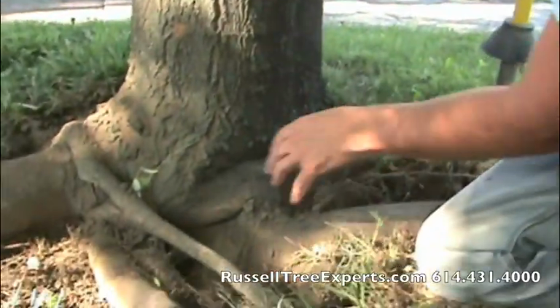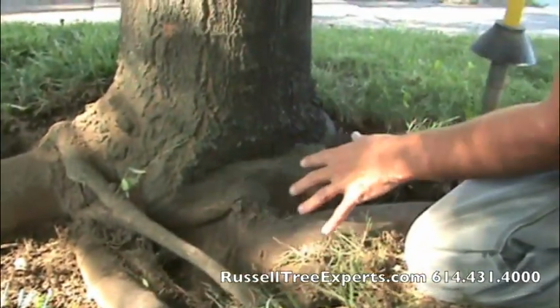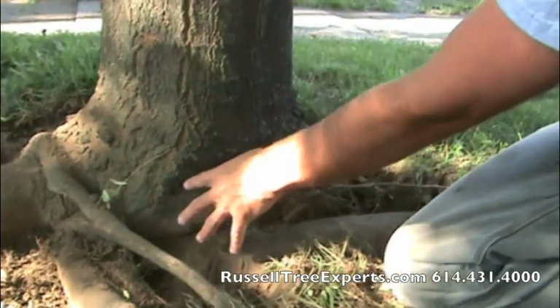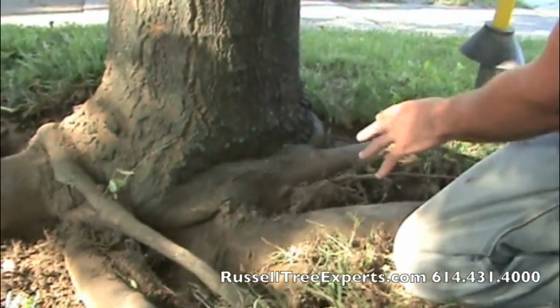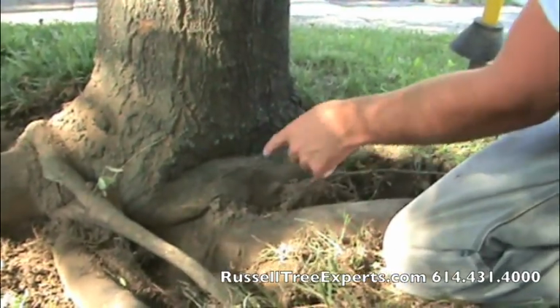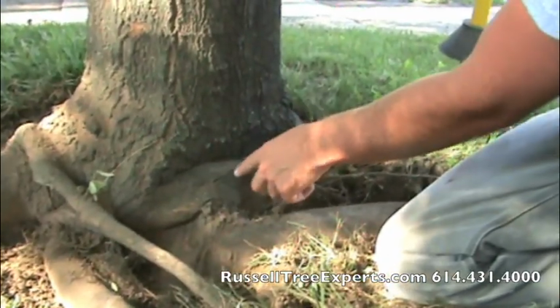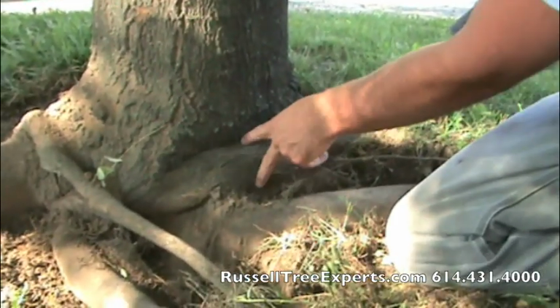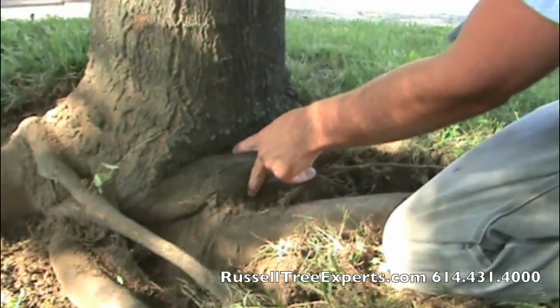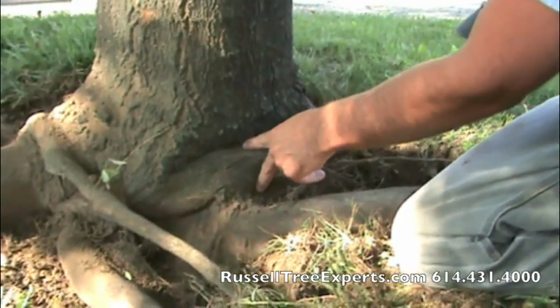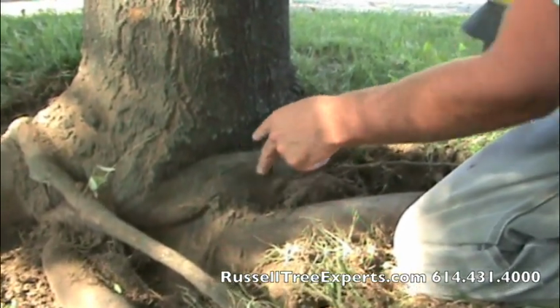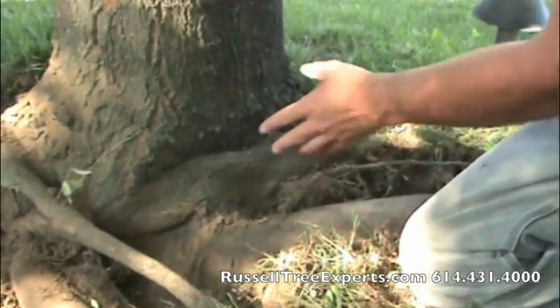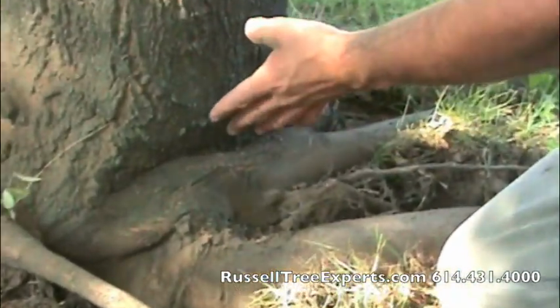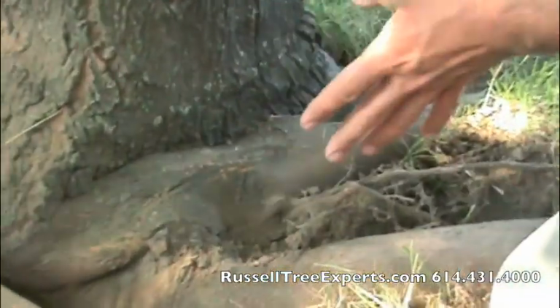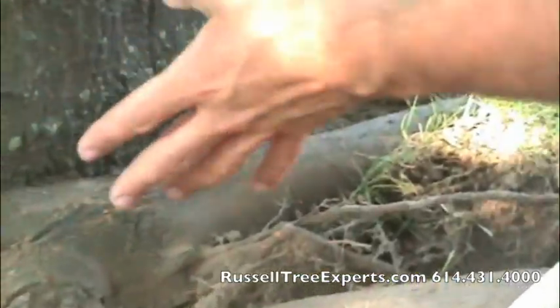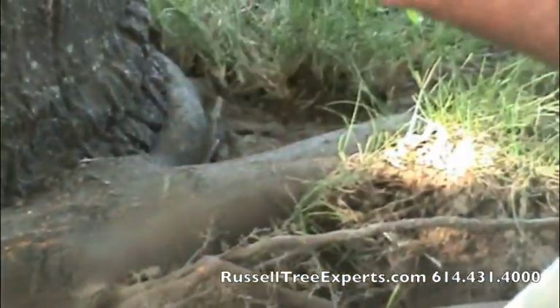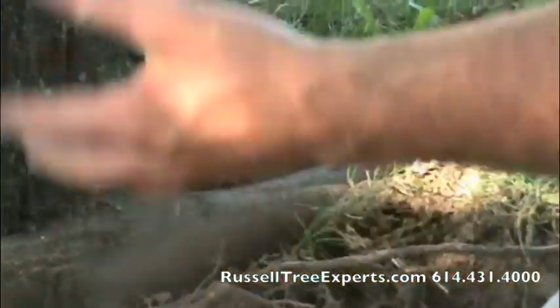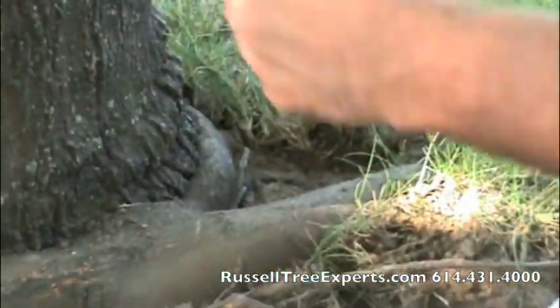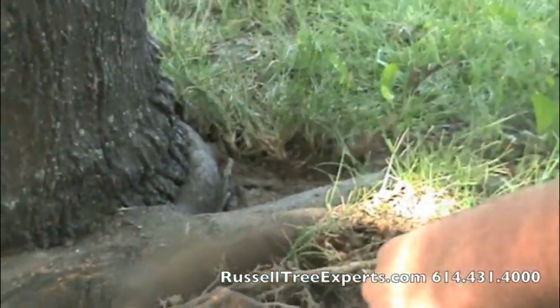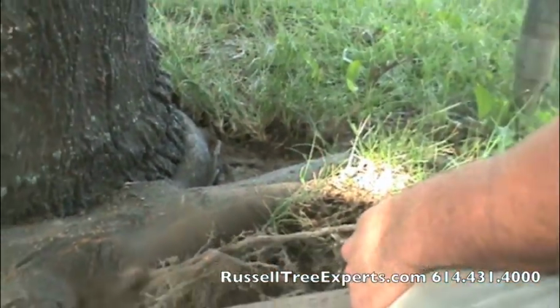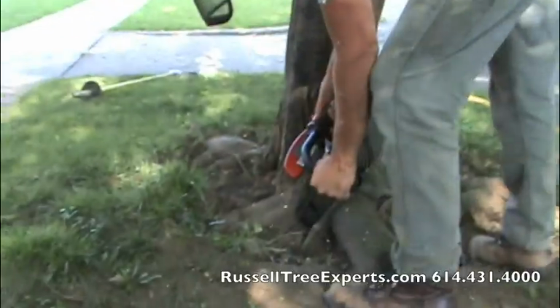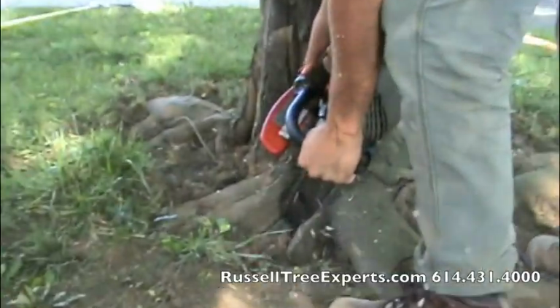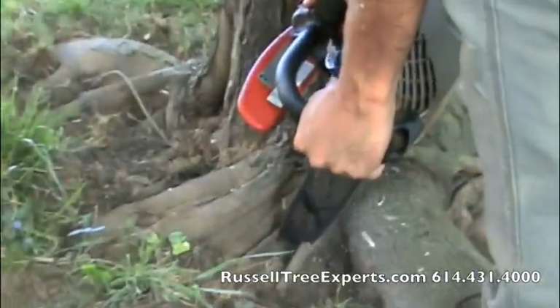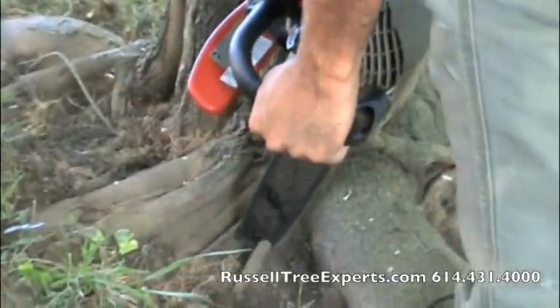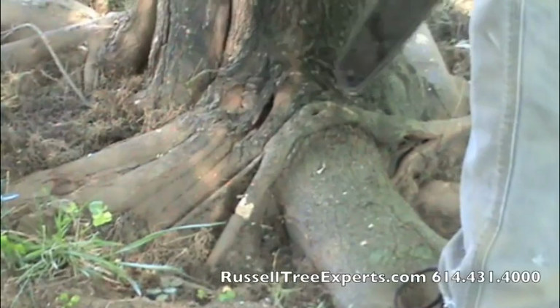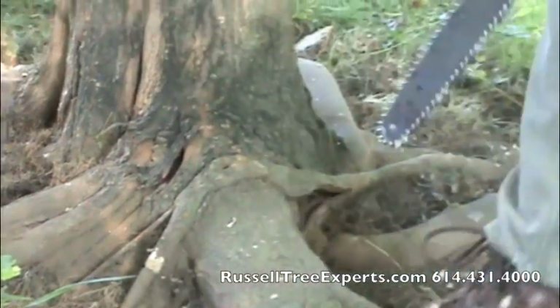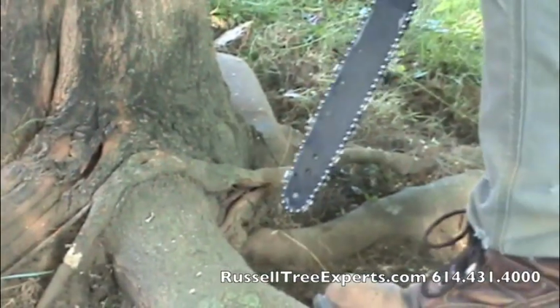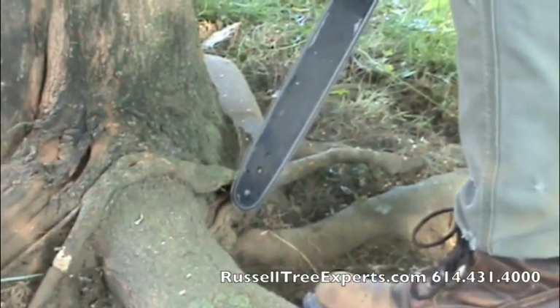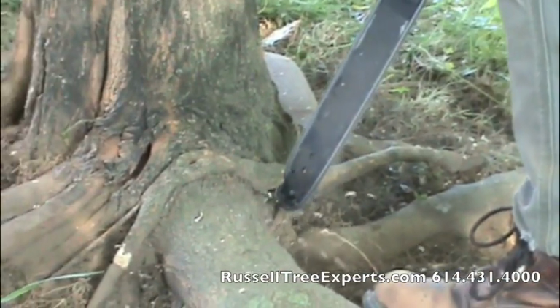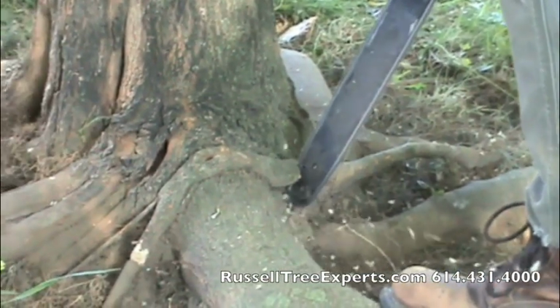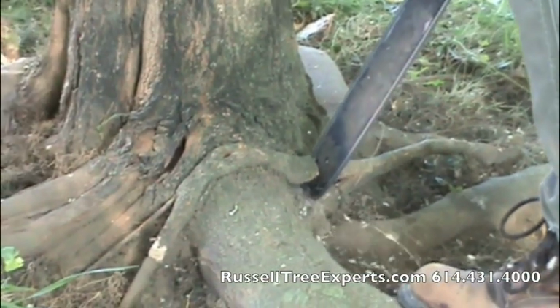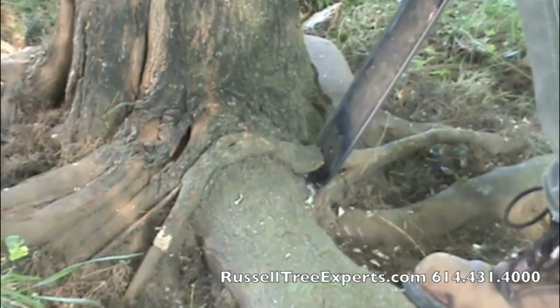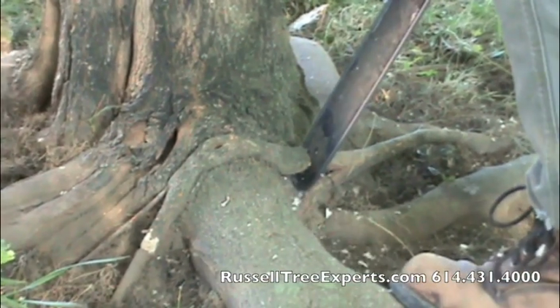As shown here, these roots have wrapped themselves around the base of the tree and are clearly limiting sap flow up the trunk. The next step is to use a chainsaw or axe to cut these roots to relieve that pressure on the base of the tree and allow it to continue expanding in diameter.